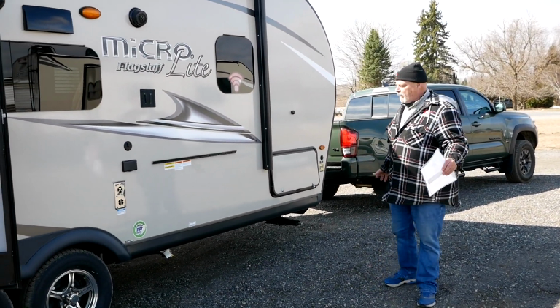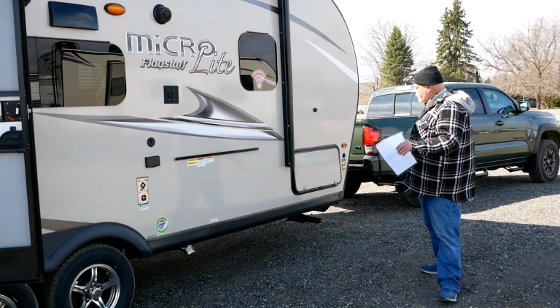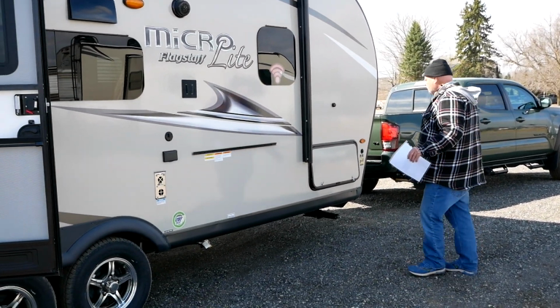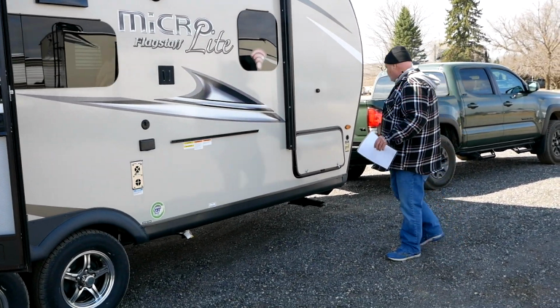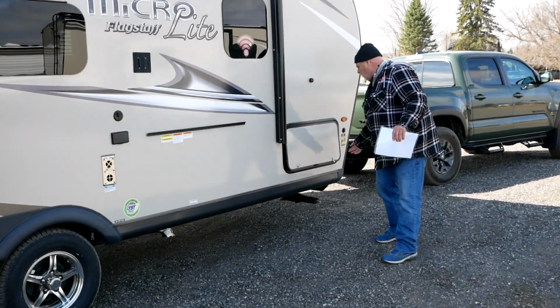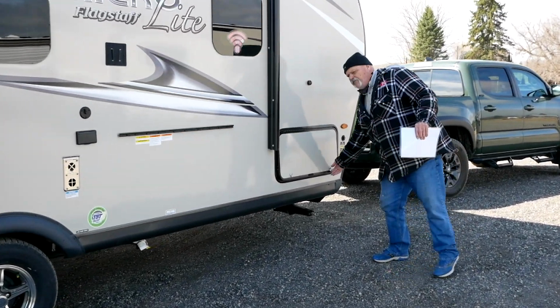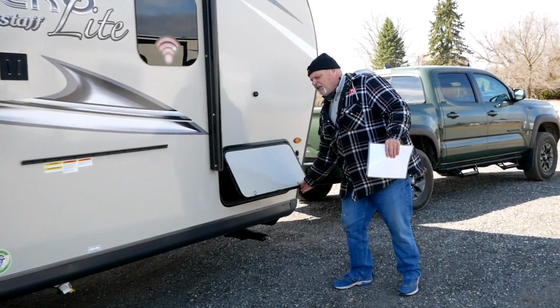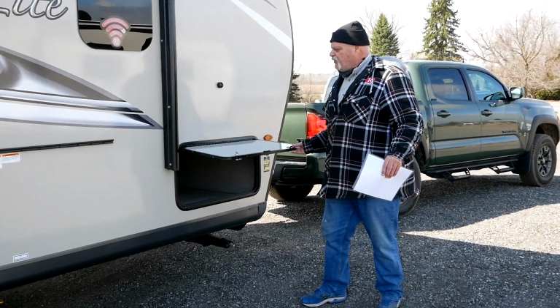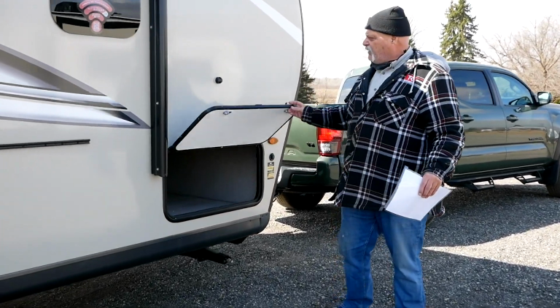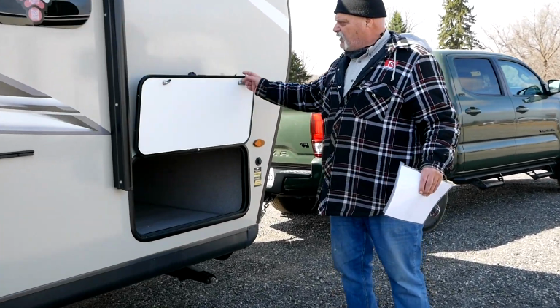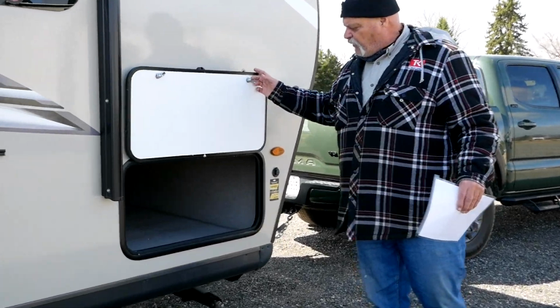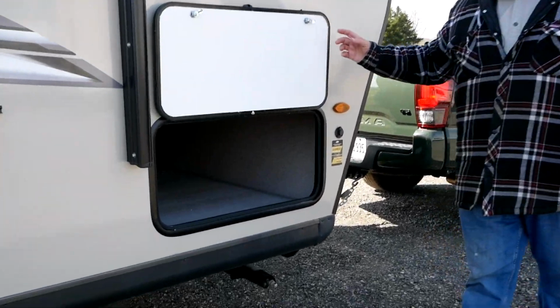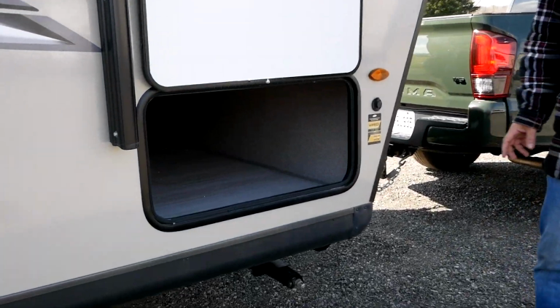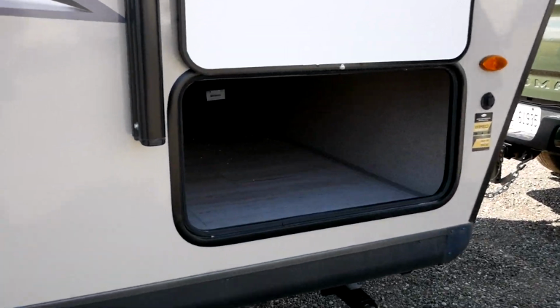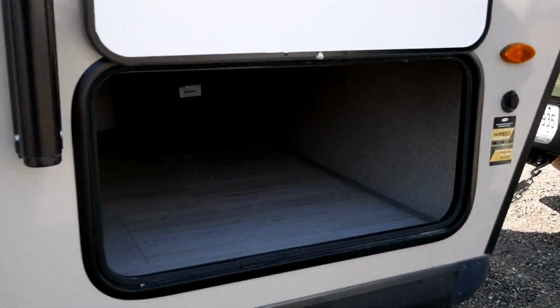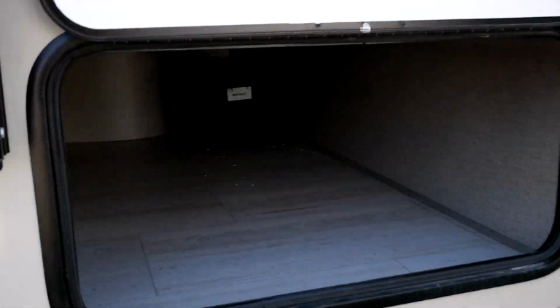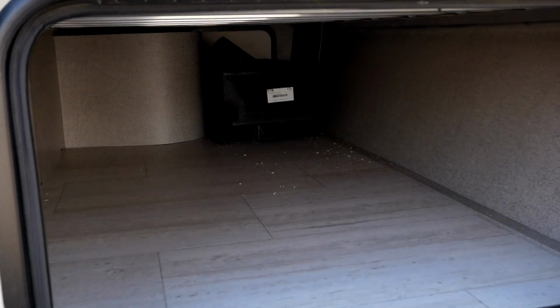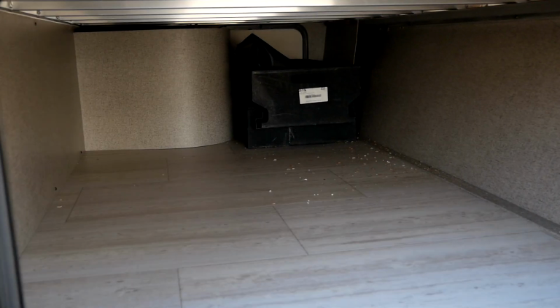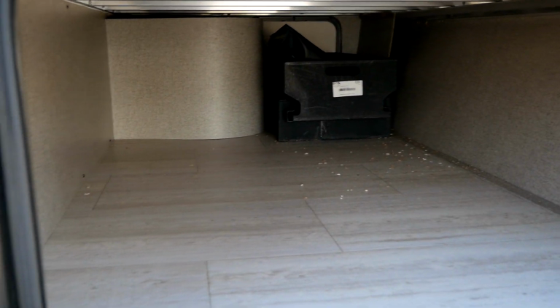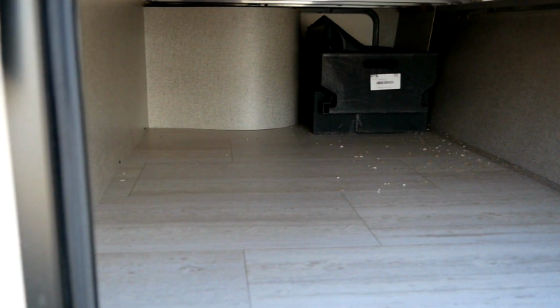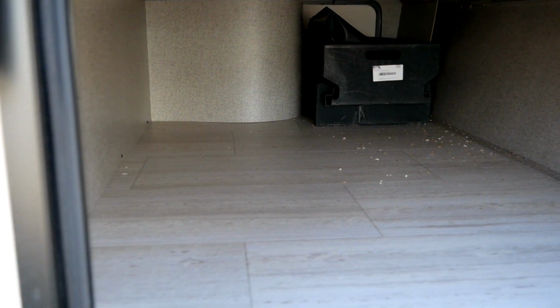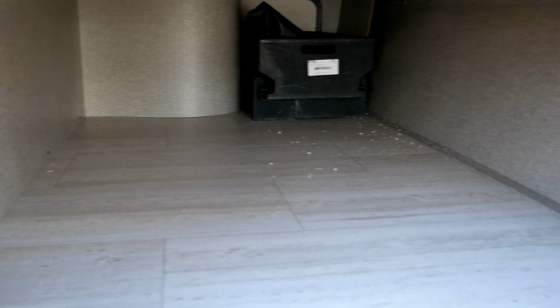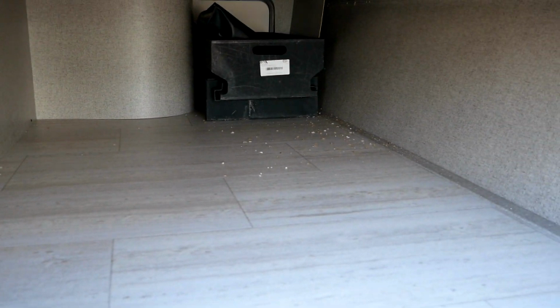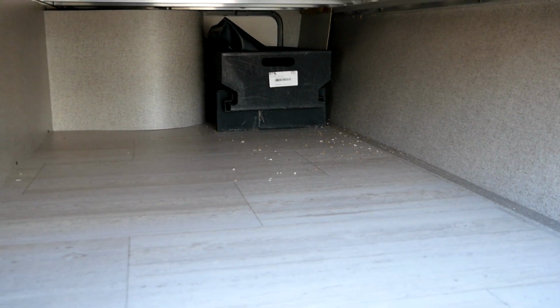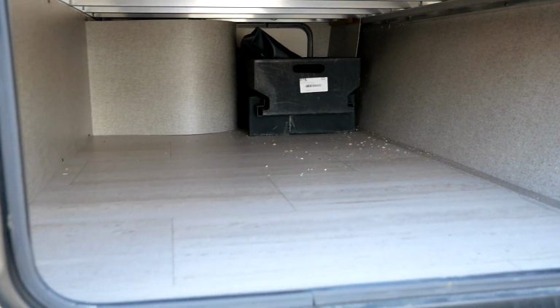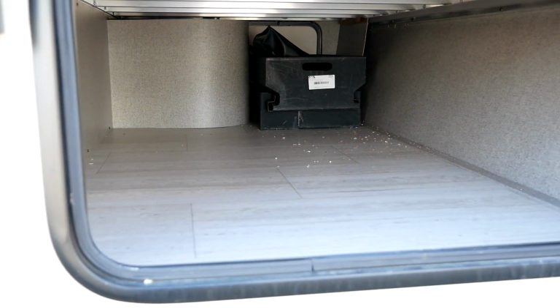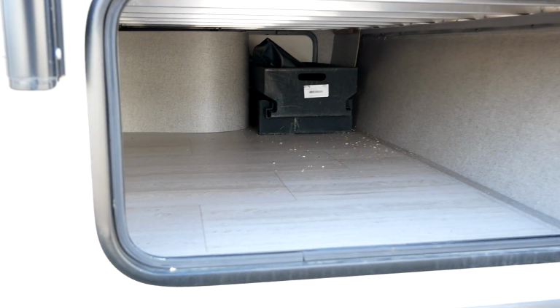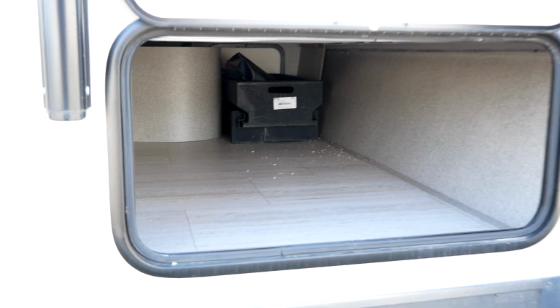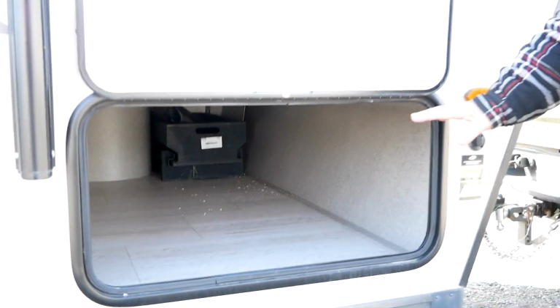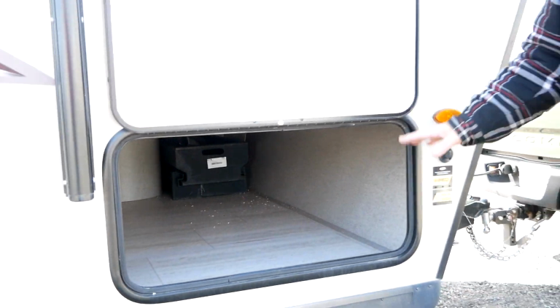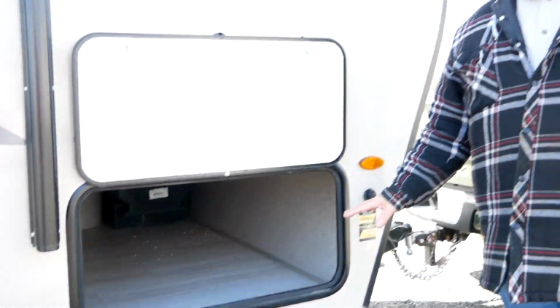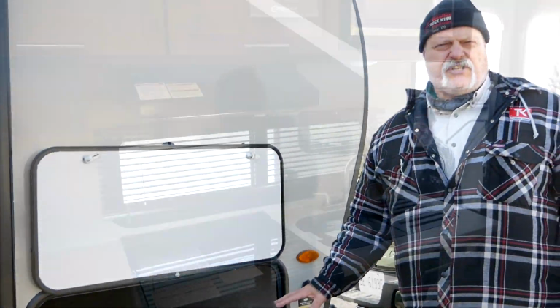Last but not least, we work our way back to this front storage space. This runs under the head of the bed, and I really want to point out how big that is — again, only a 22-foot unit, but there's a lot of storage here.